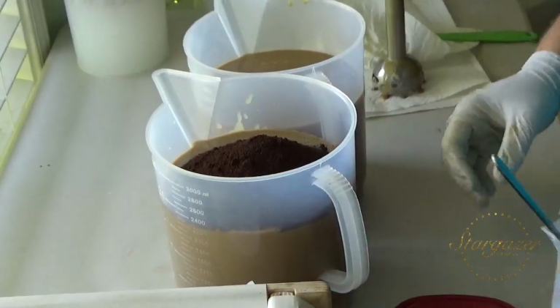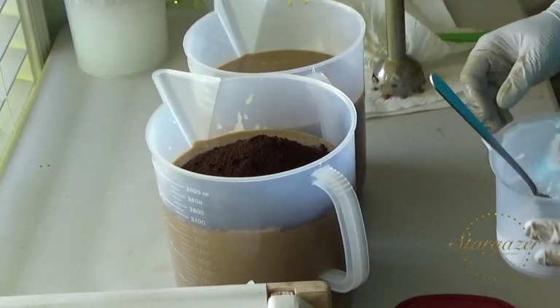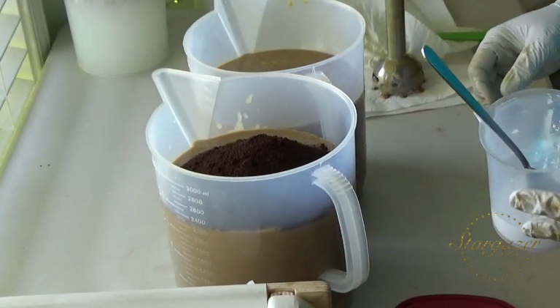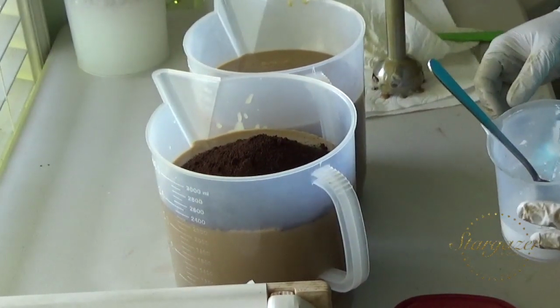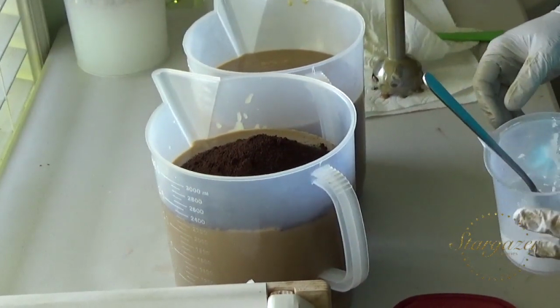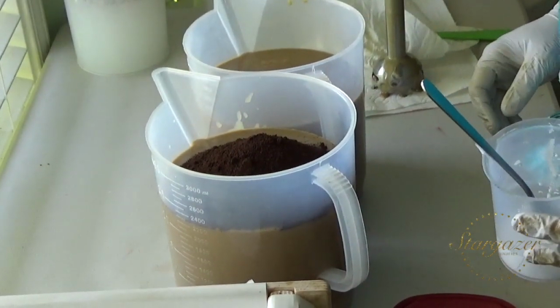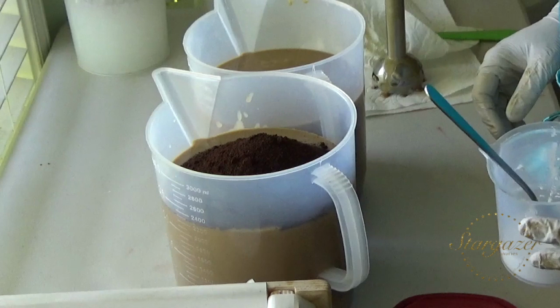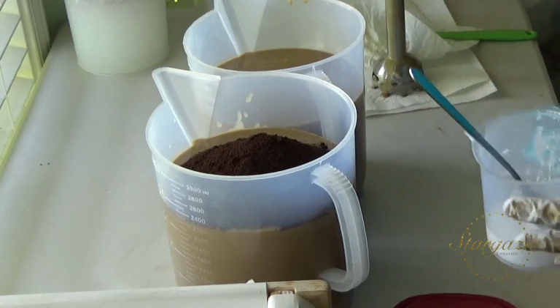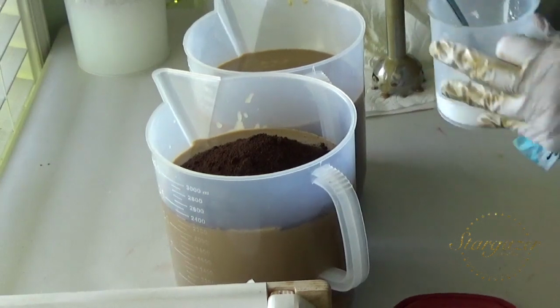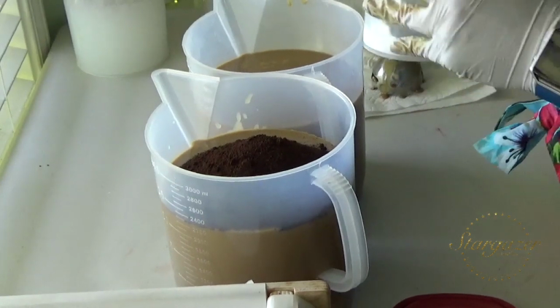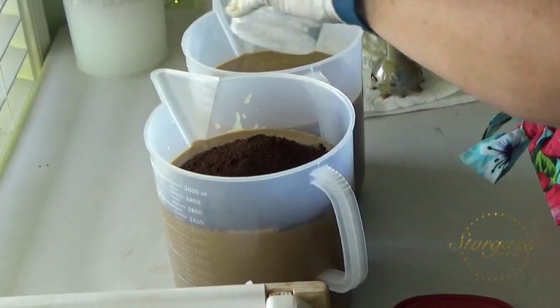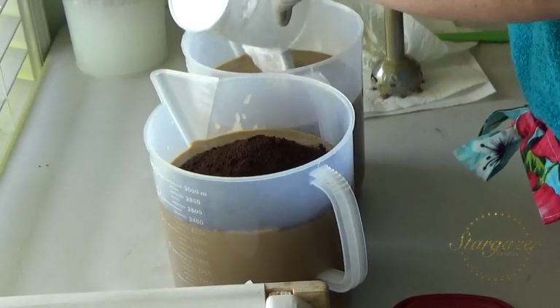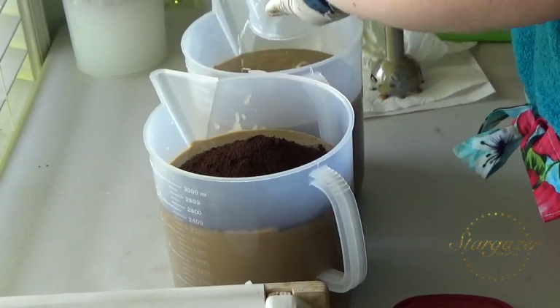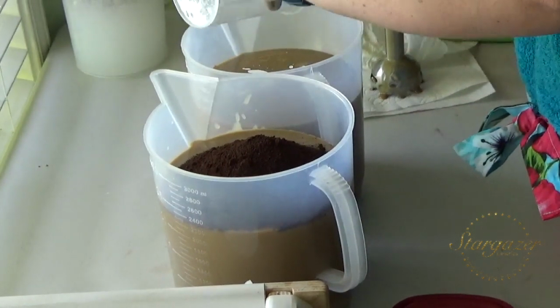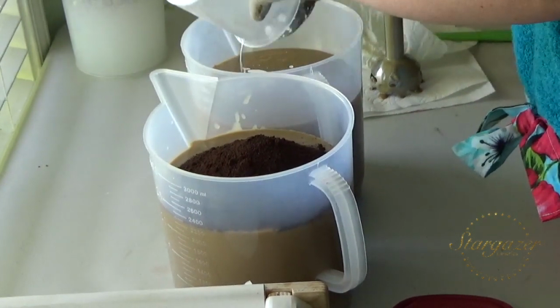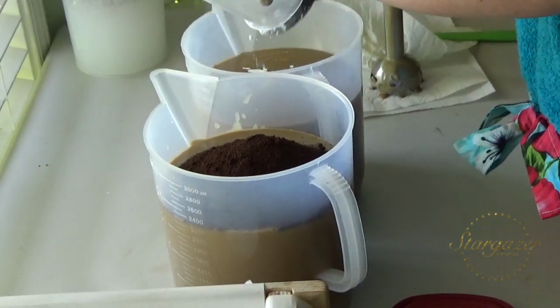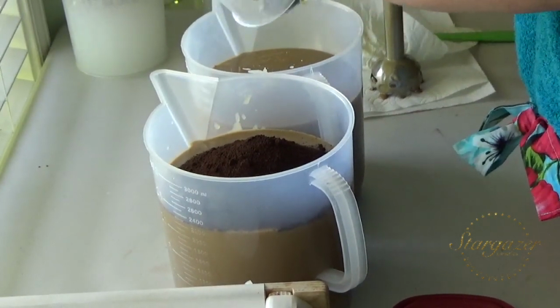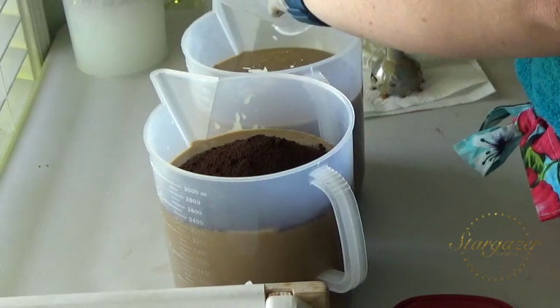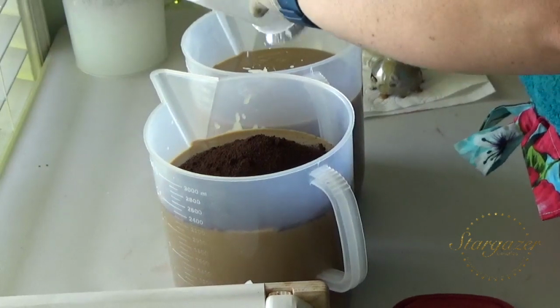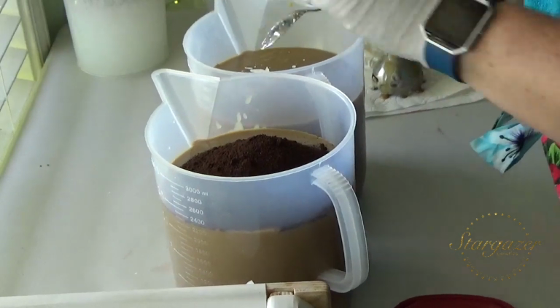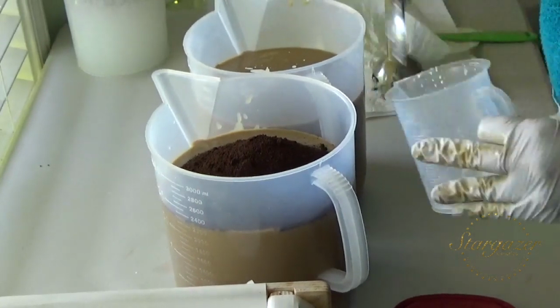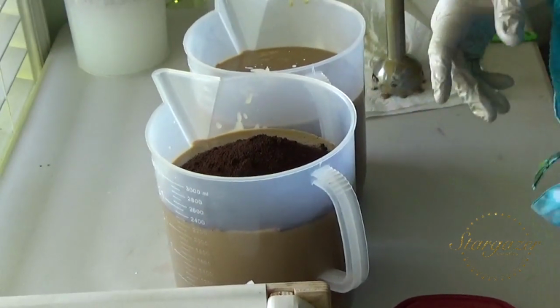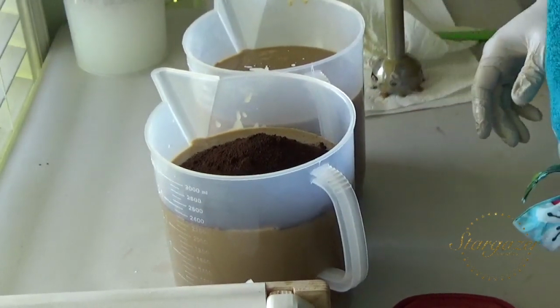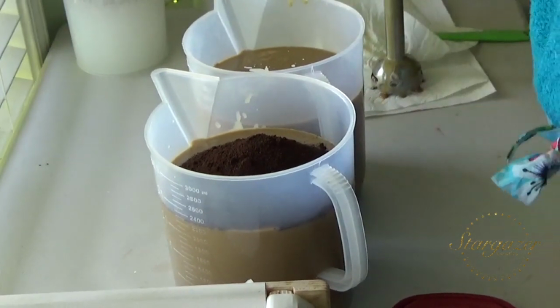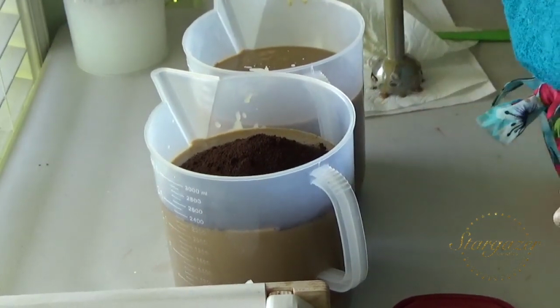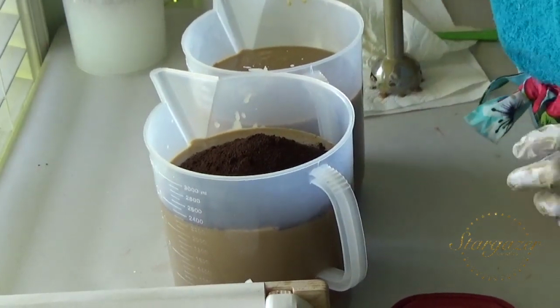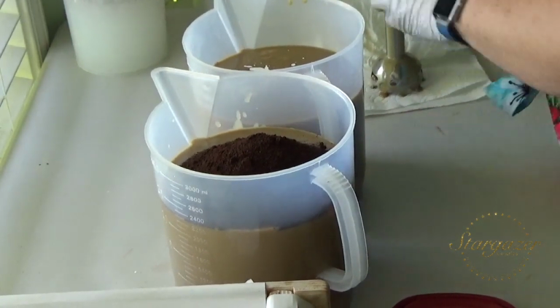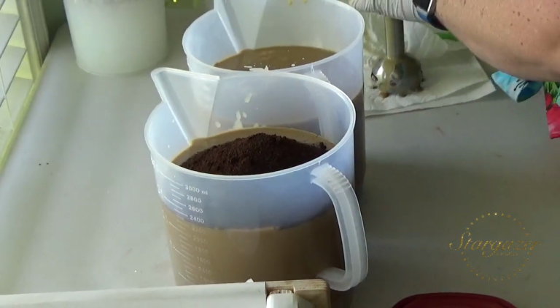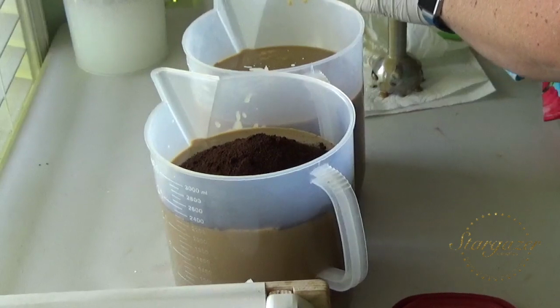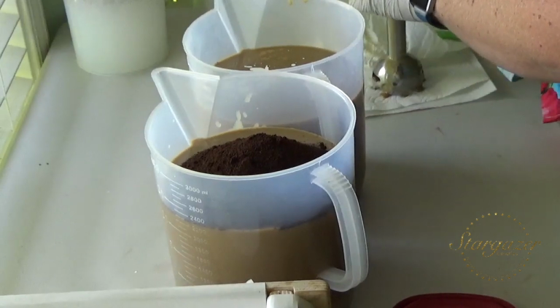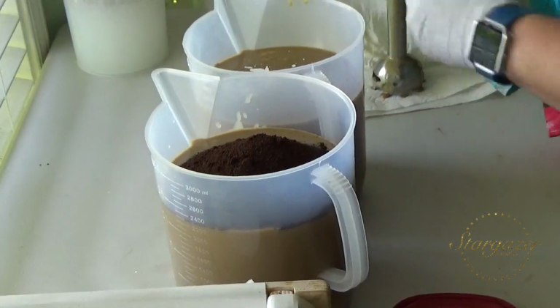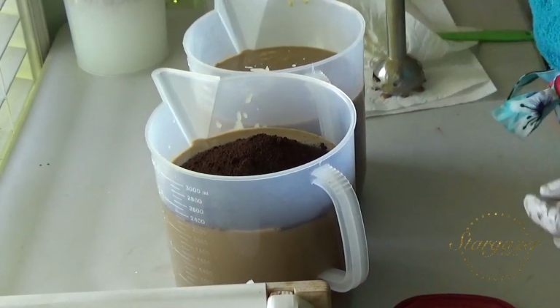That was a lot of coffee grounds. I am standing here wondering if I really wanted to add that much. And titanium dioxide for this one. That's a lot of coffee.